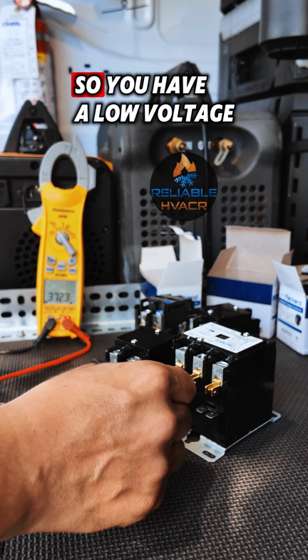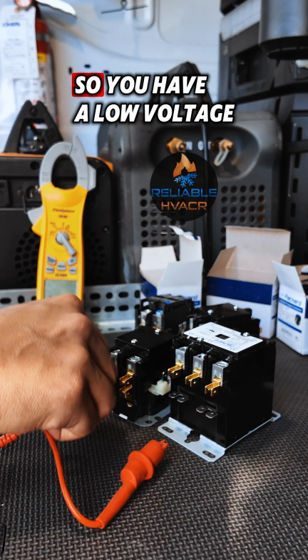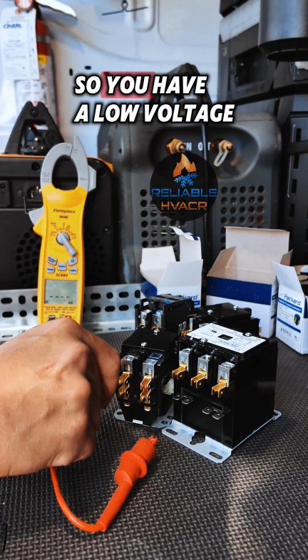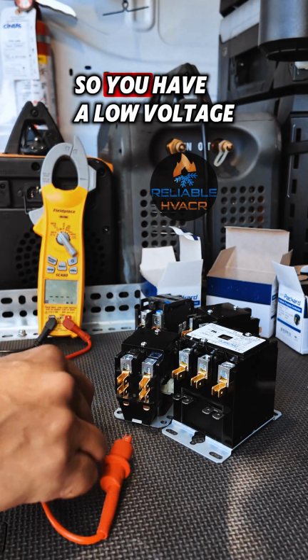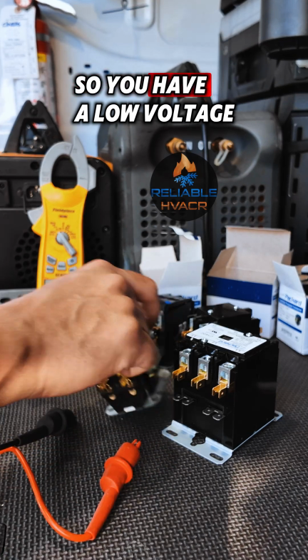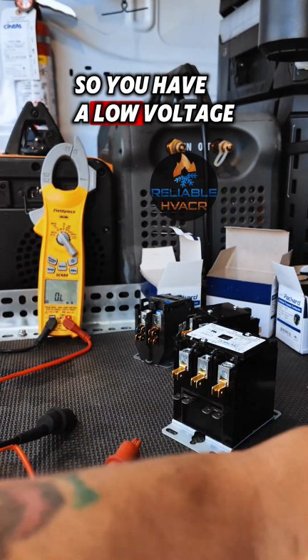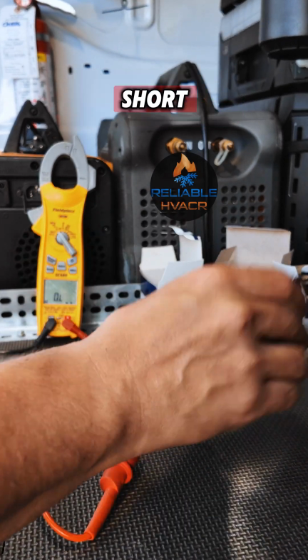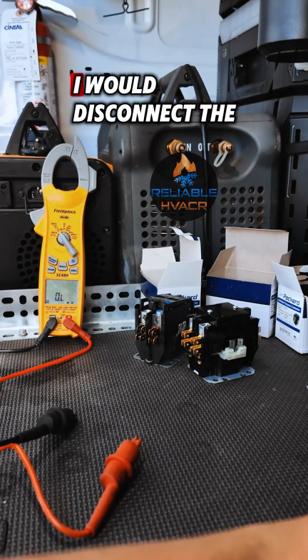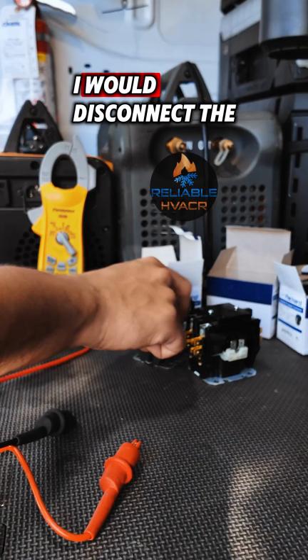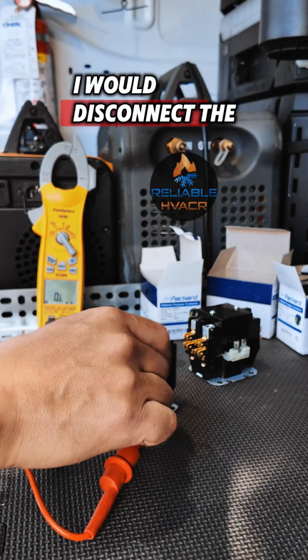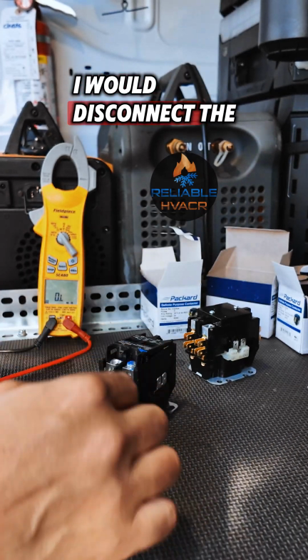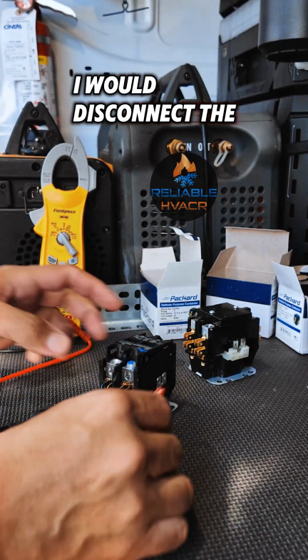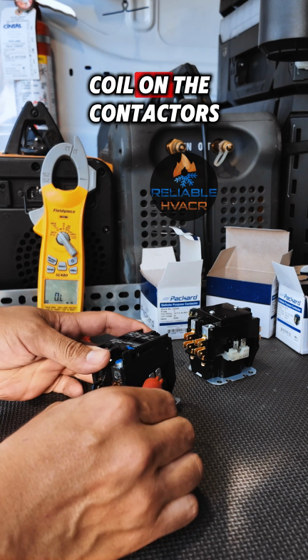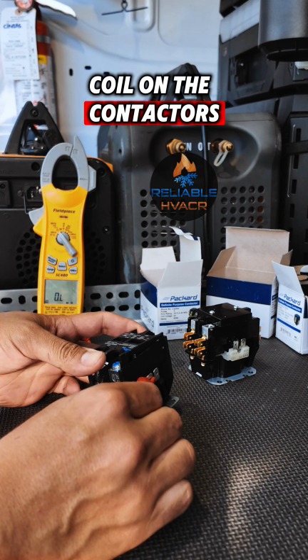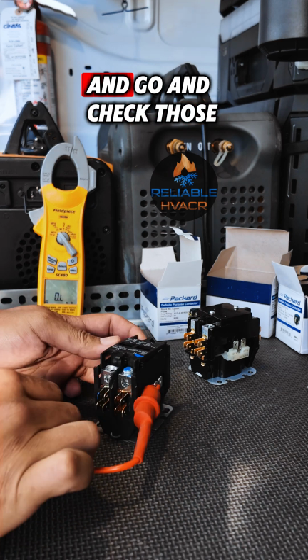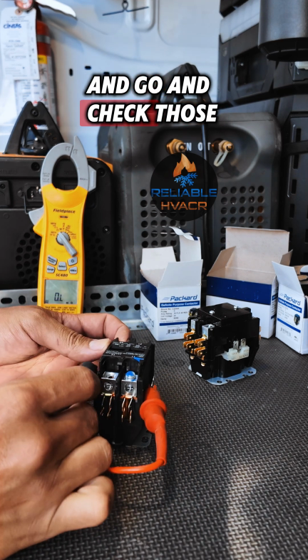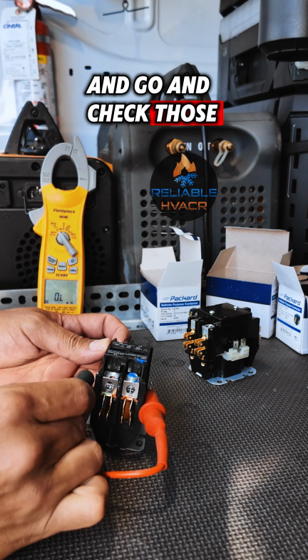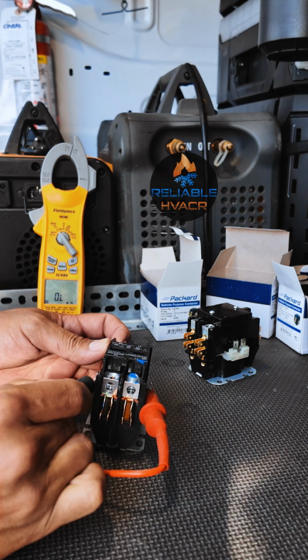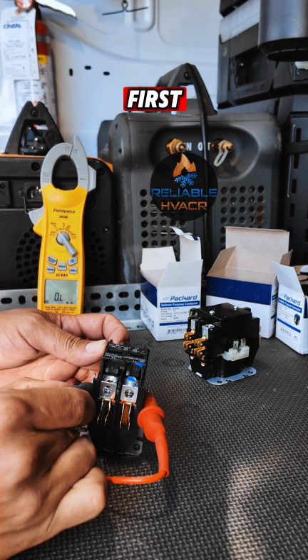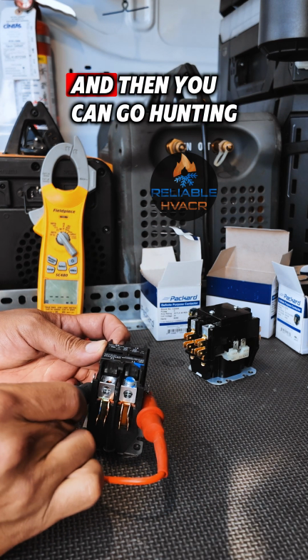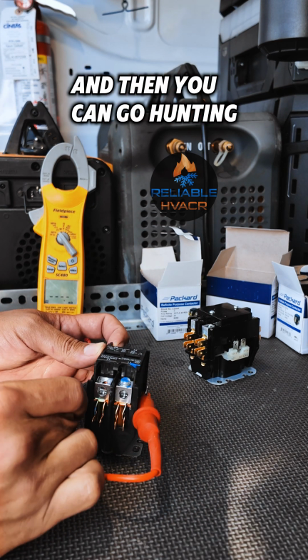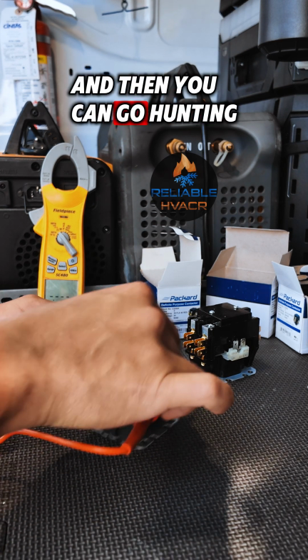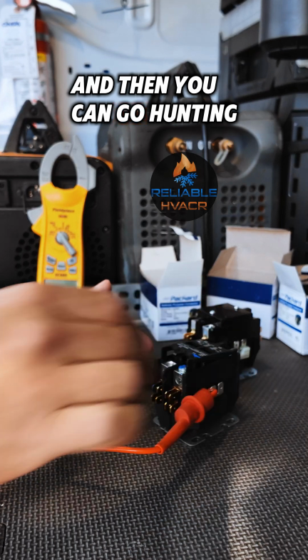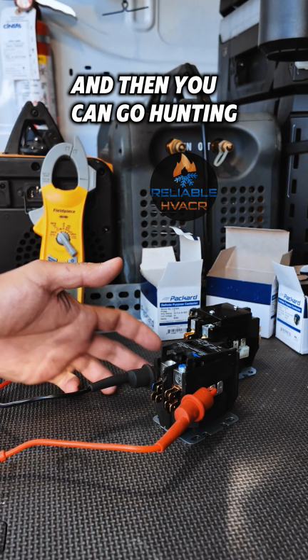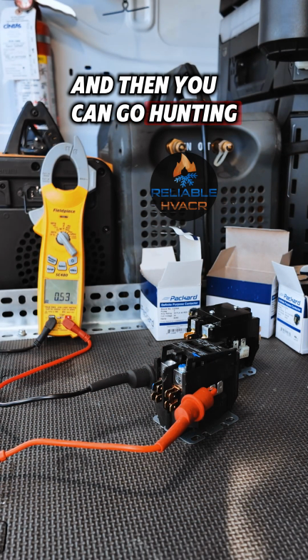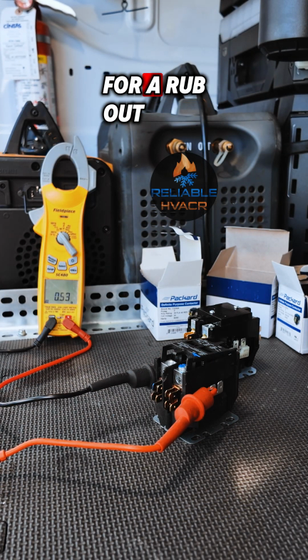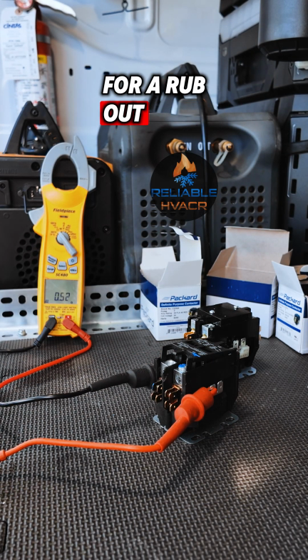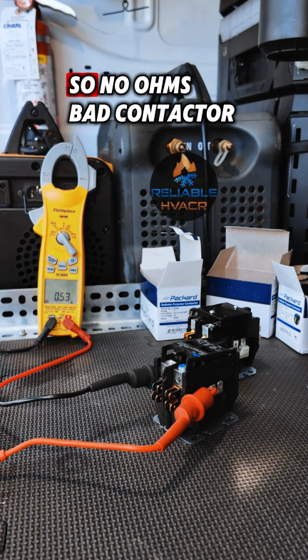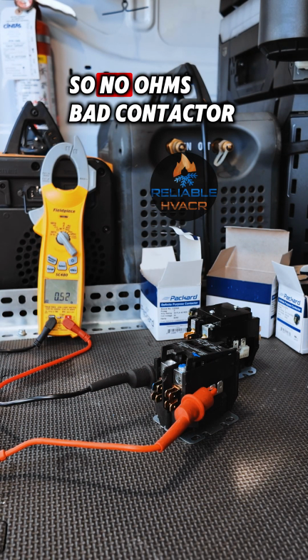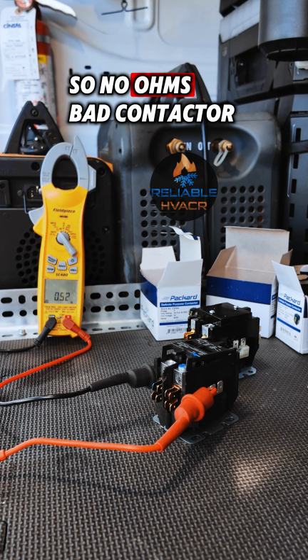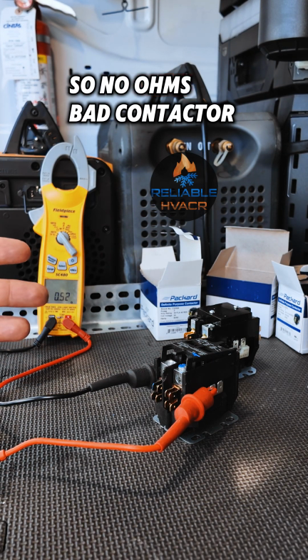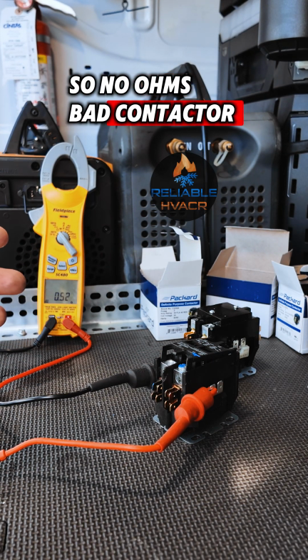So if you have a low voltage short, I would disconnect the coil on the contactors and check those first. And then you can go hunting for a rub-out. So no ohms — bad contactor.